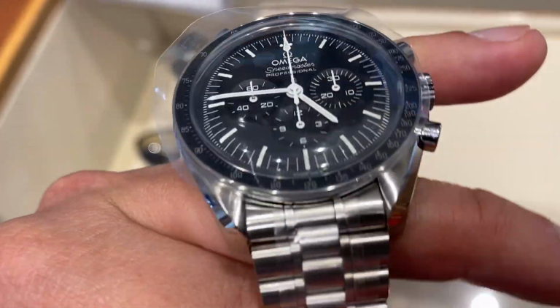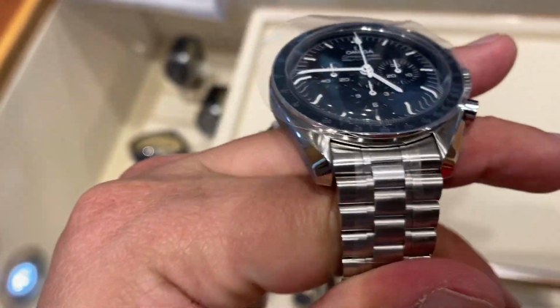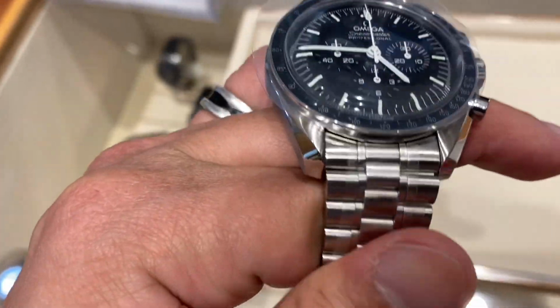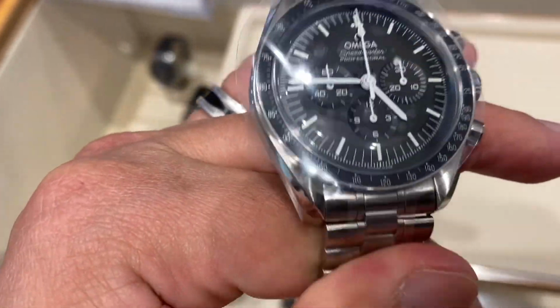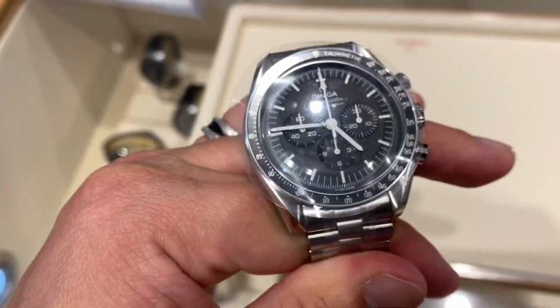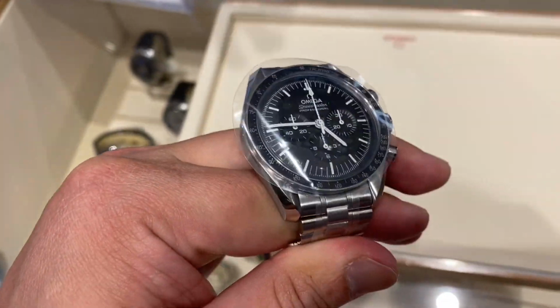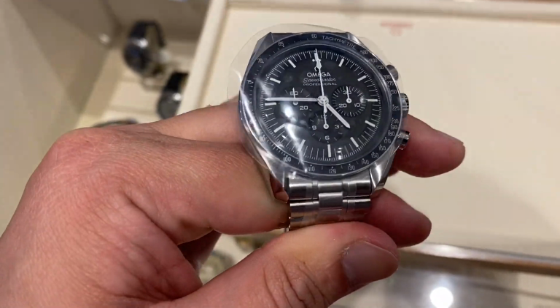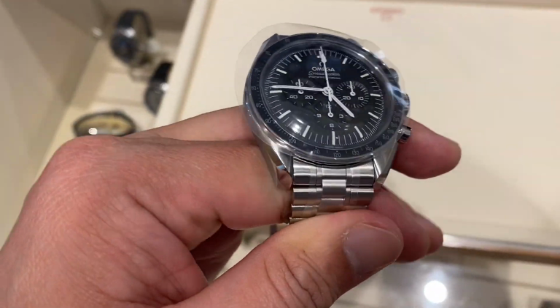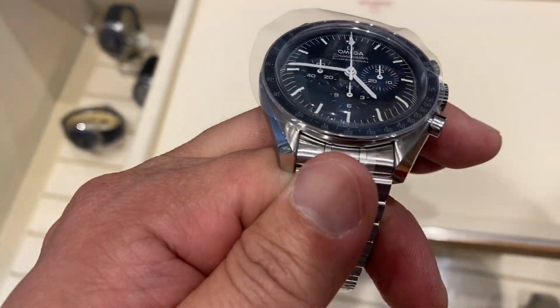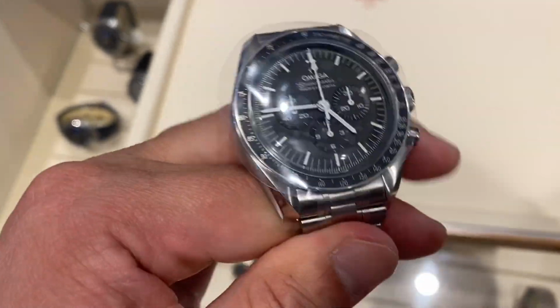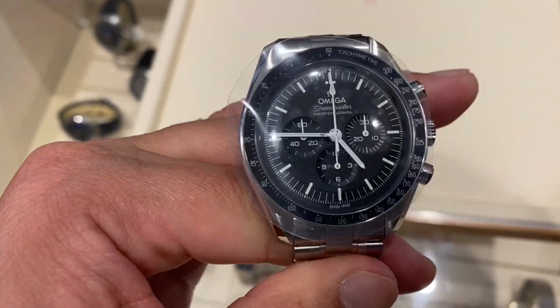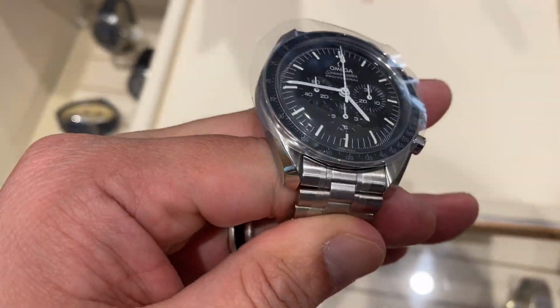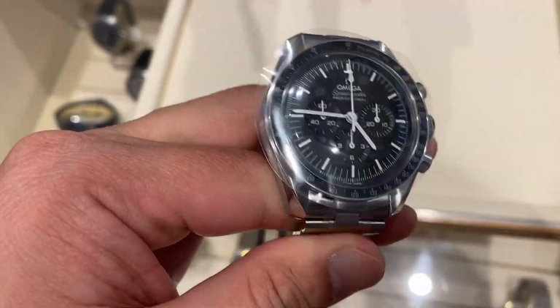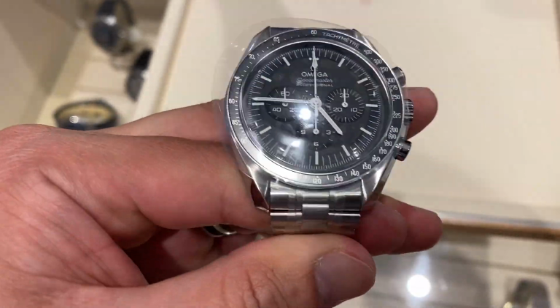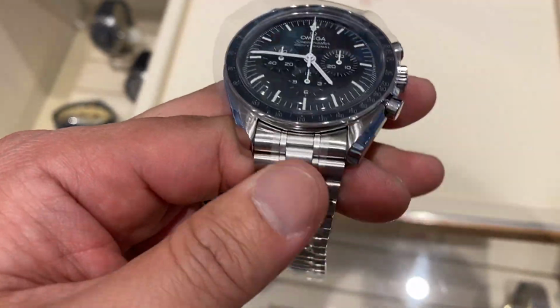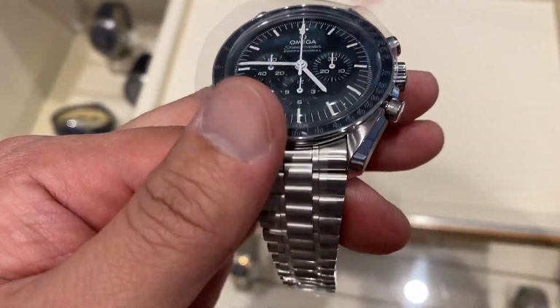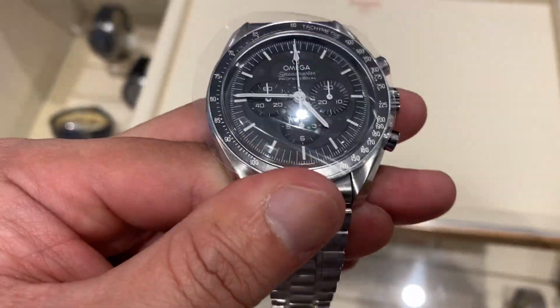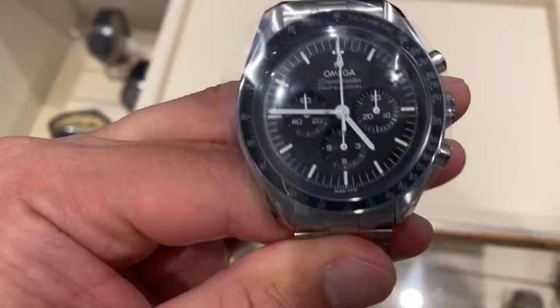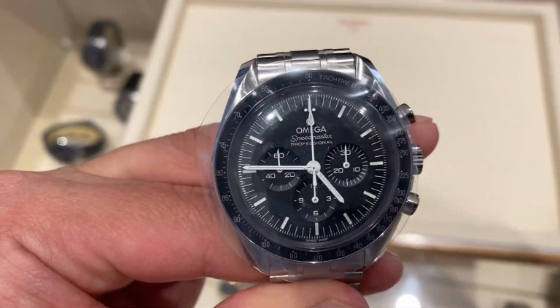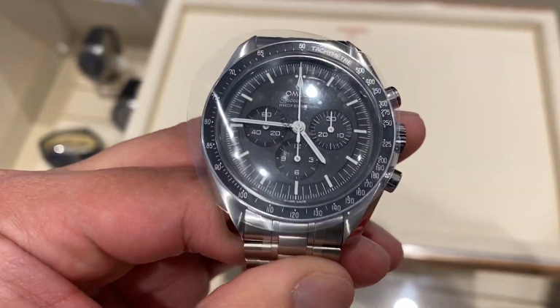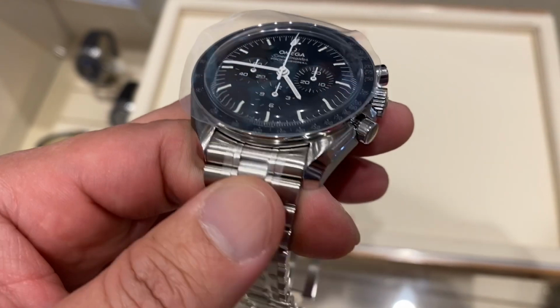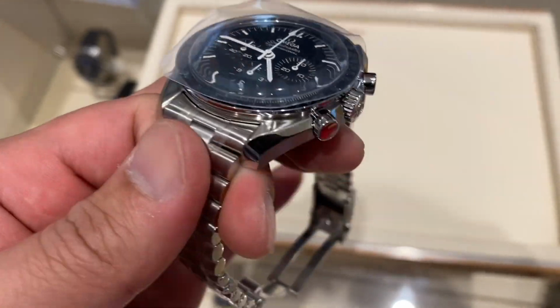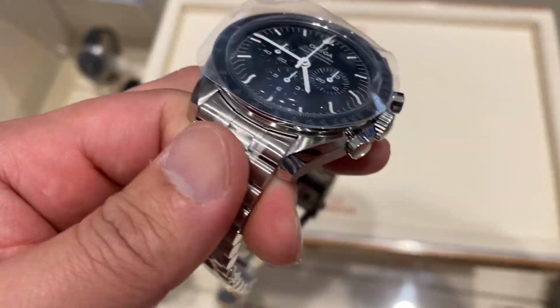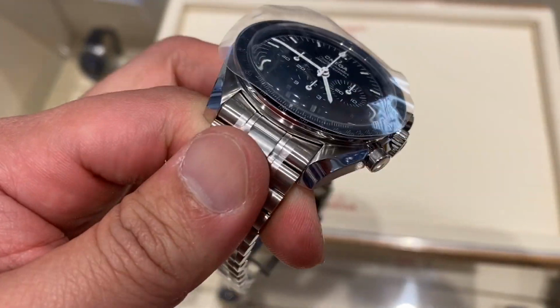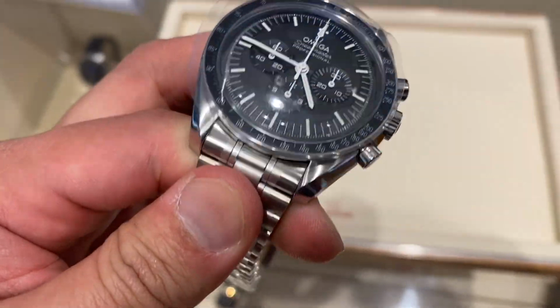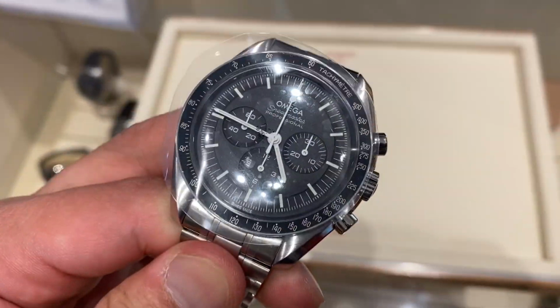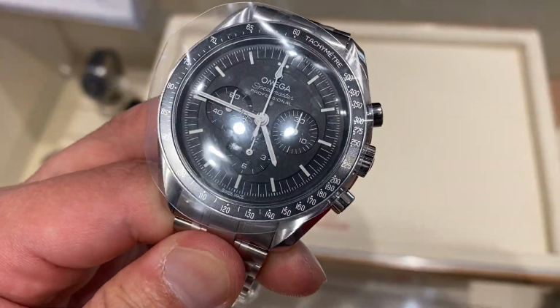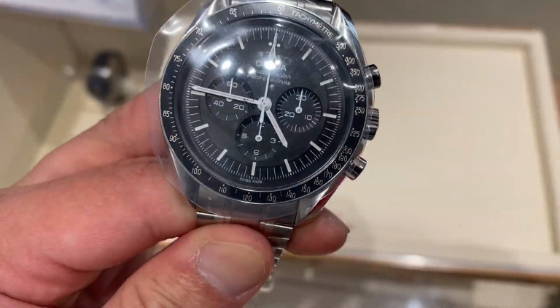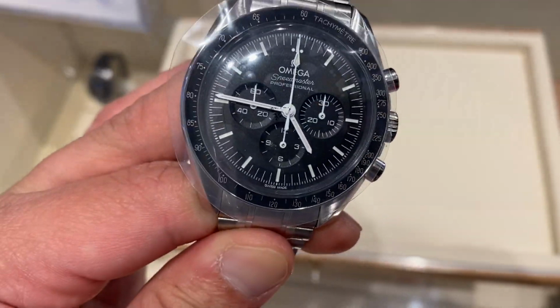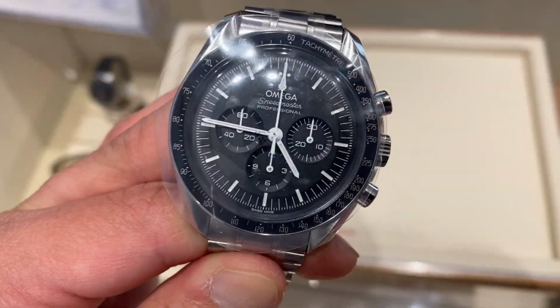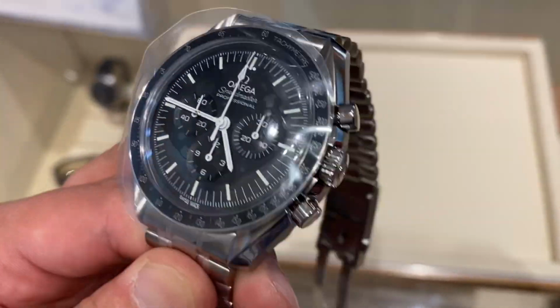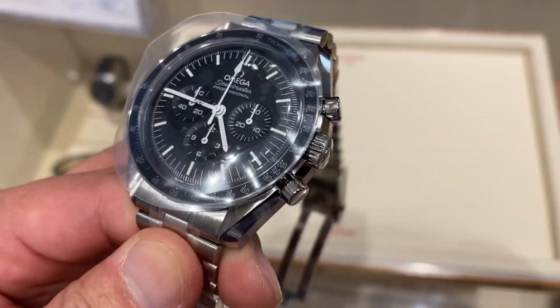If we are talking about the watch, if you really want to buy the Moonwatch, this is the one — not the white dial. The white dial belongs to the Speedmaster, but it is a different type.